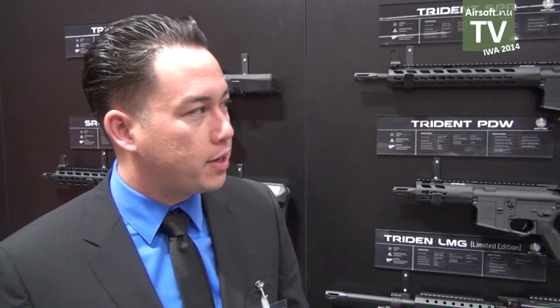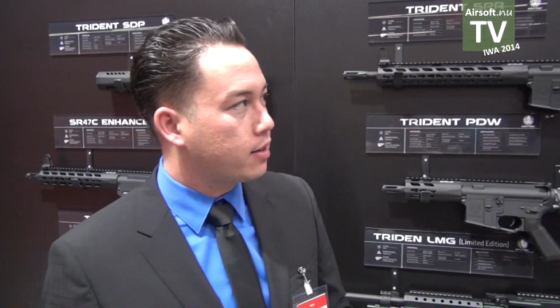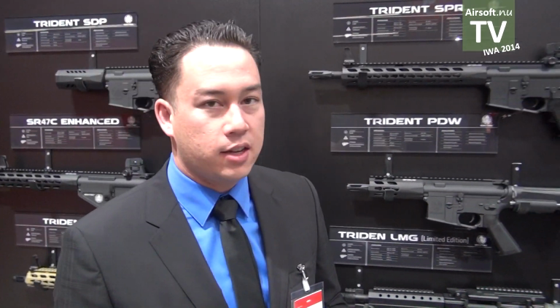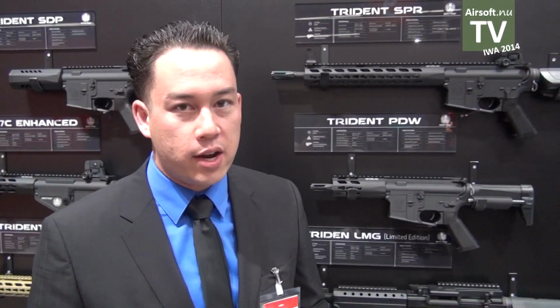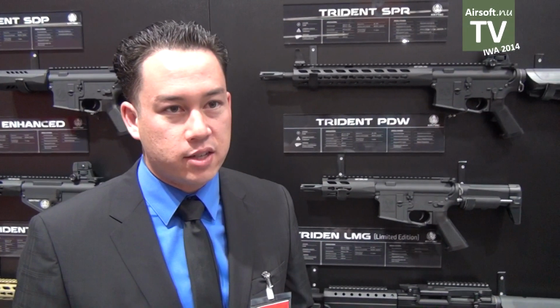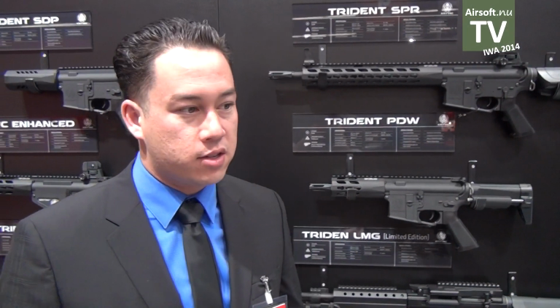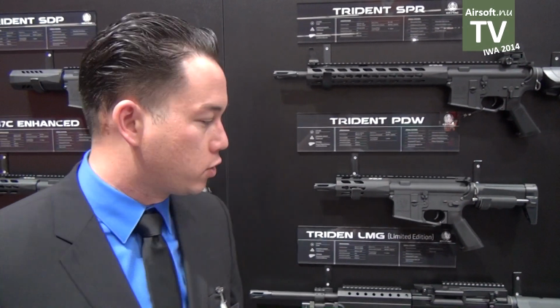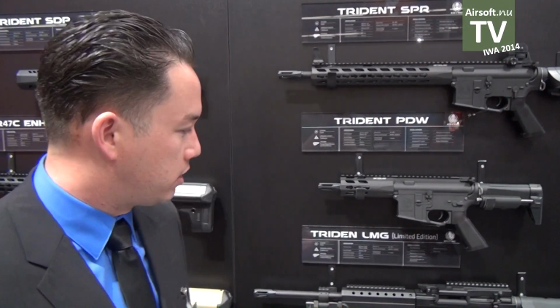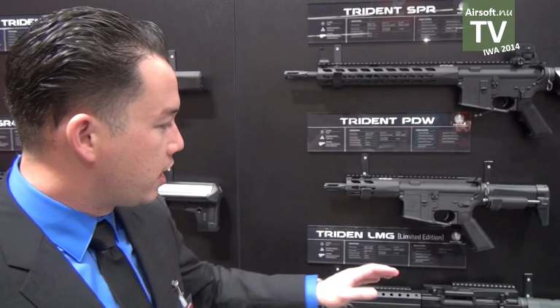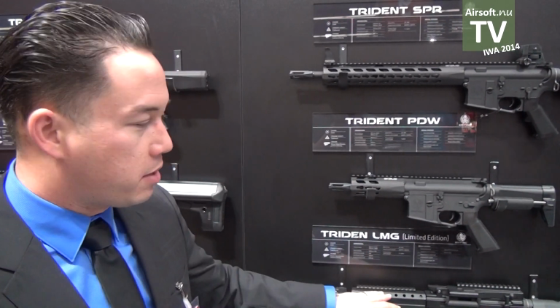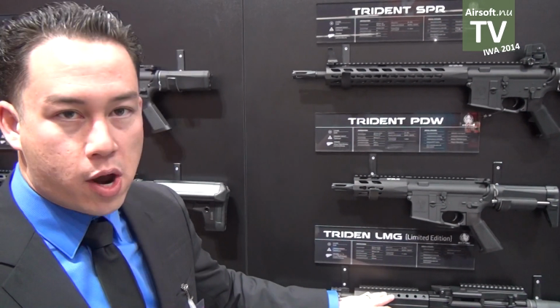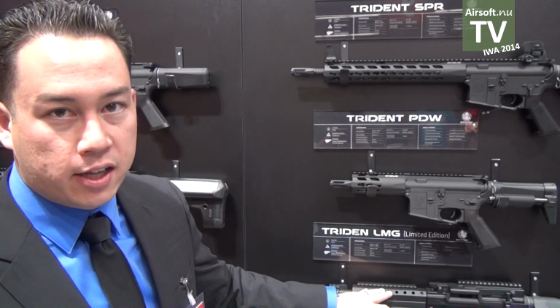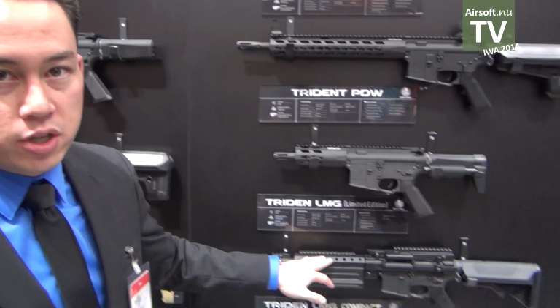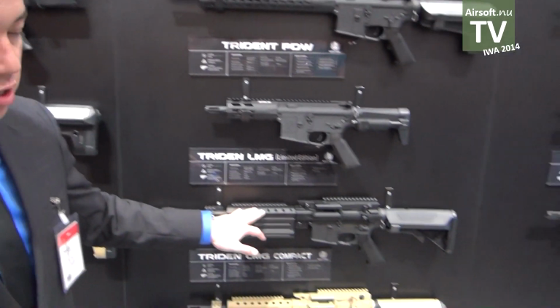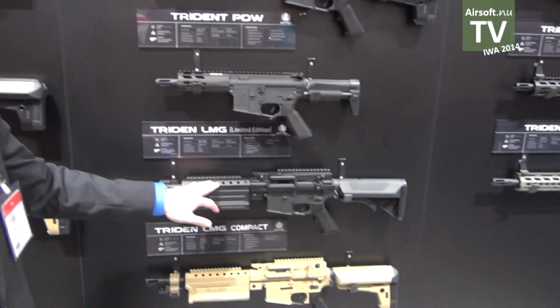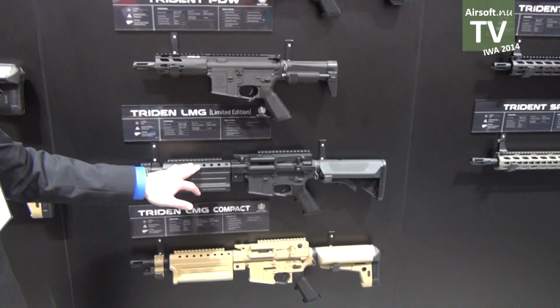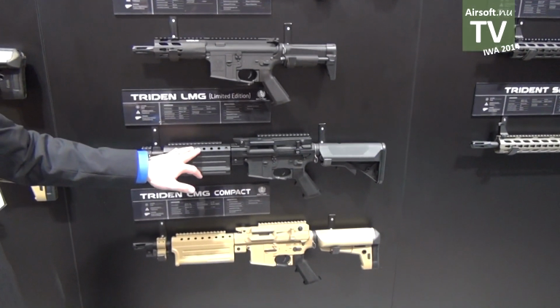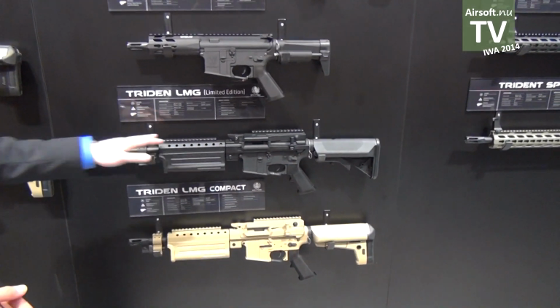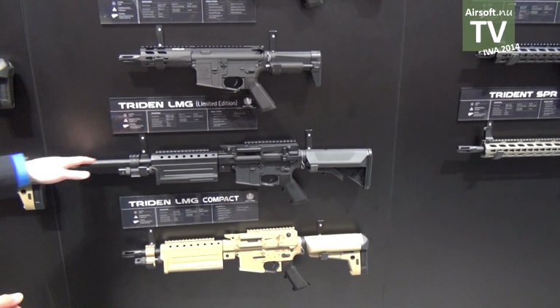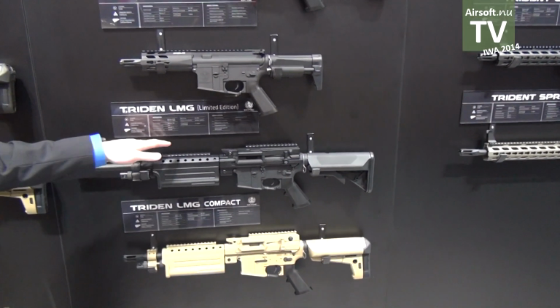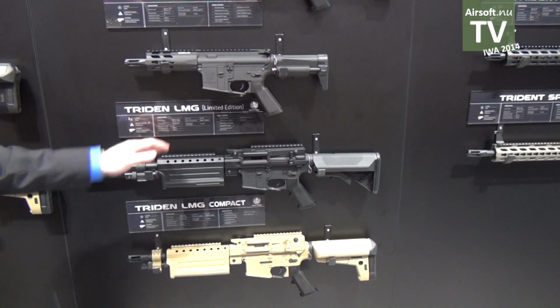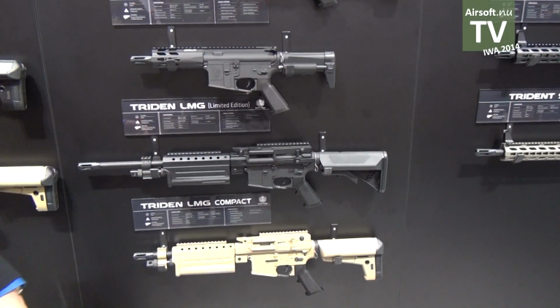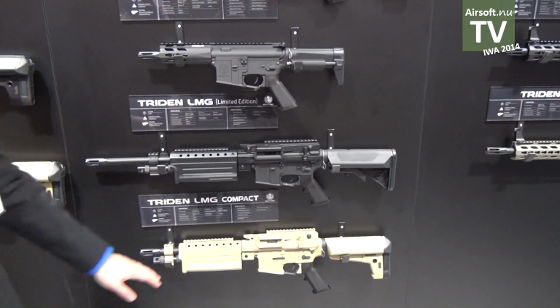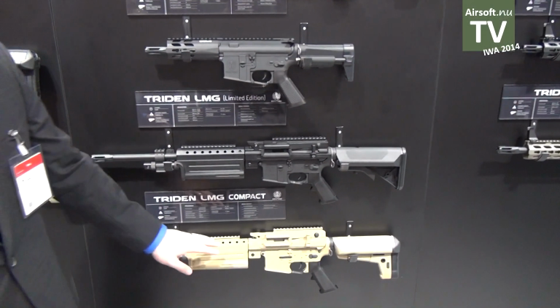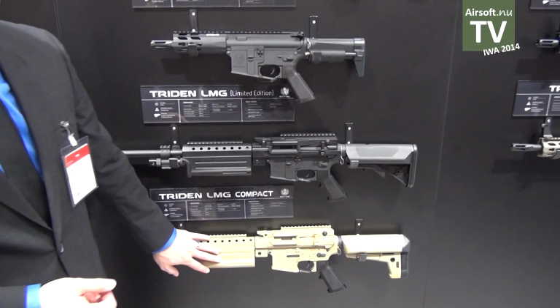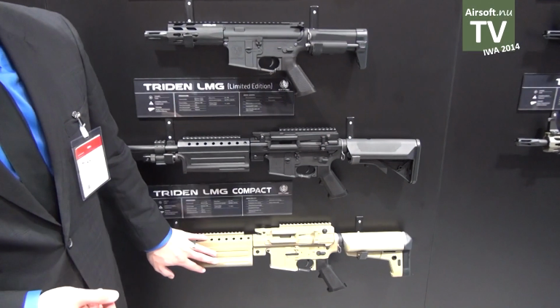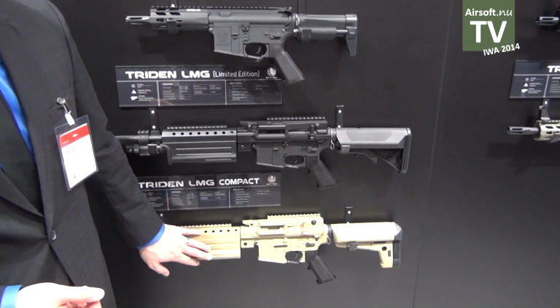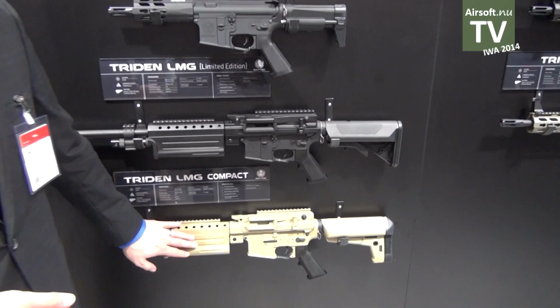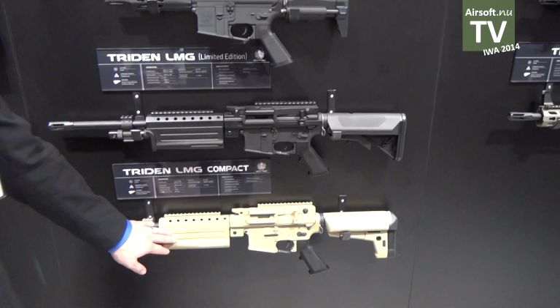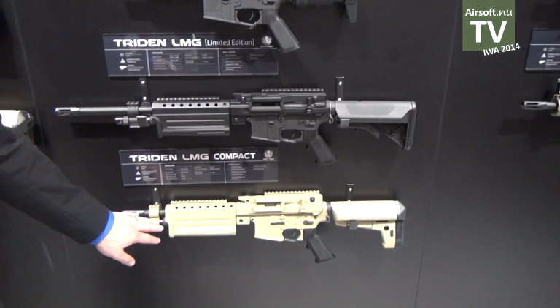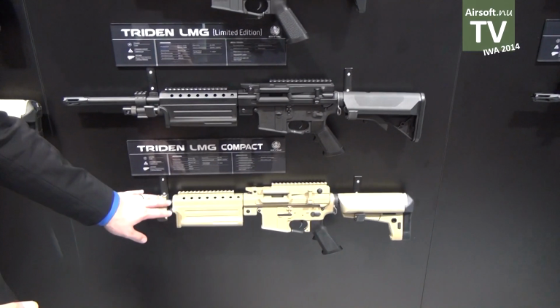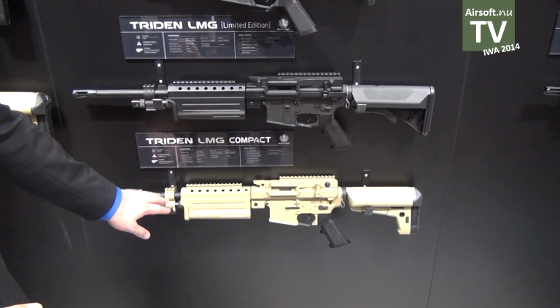Accompanying the Trident series in the first release is going to be the Trident LMG, which is based on the Shrike. This is the long-barreled version. The LMG Compact will be available much later on.